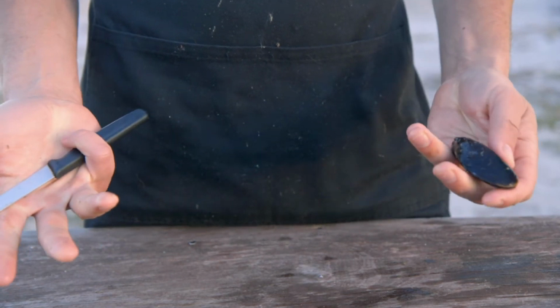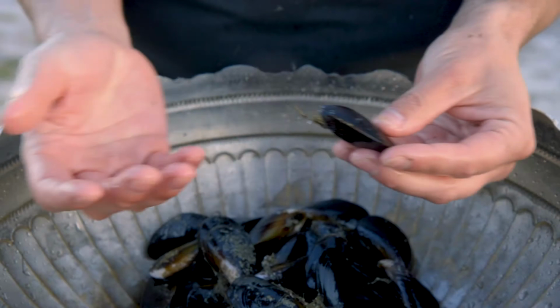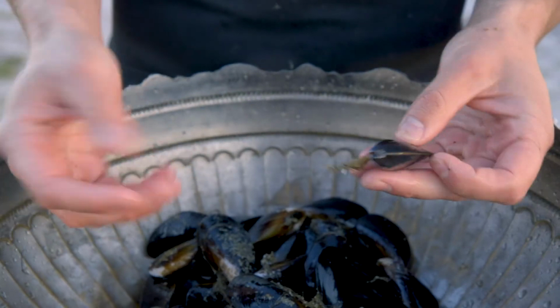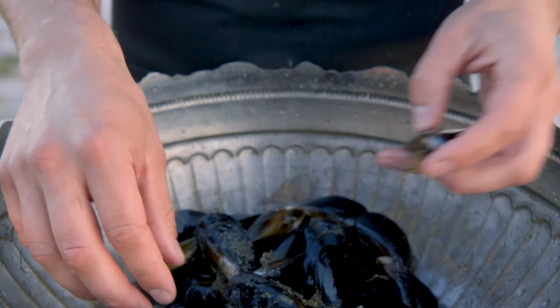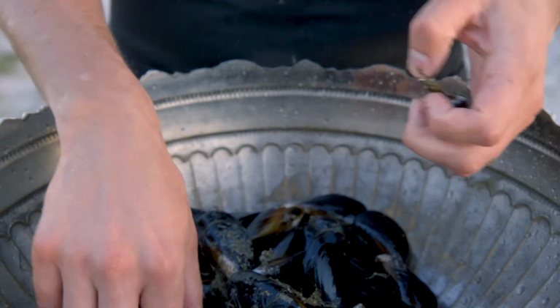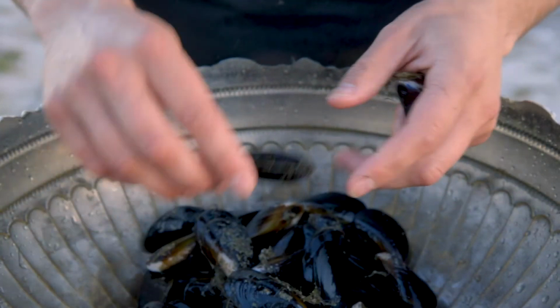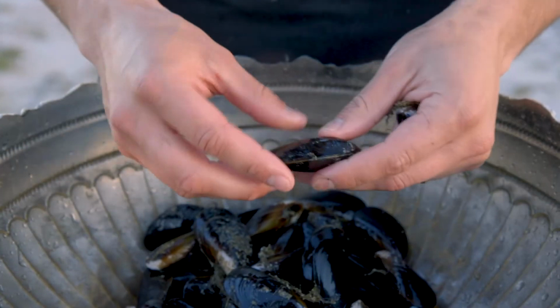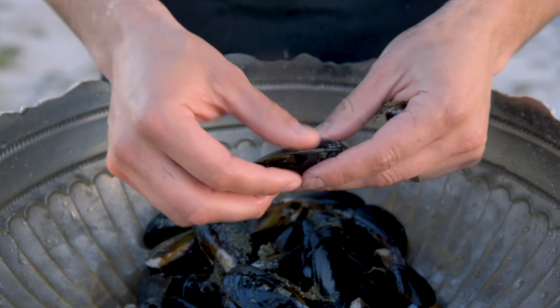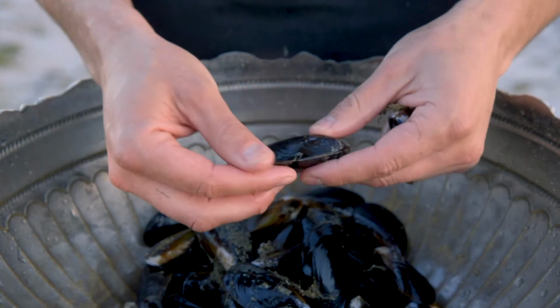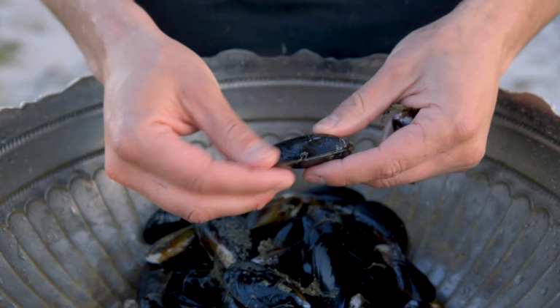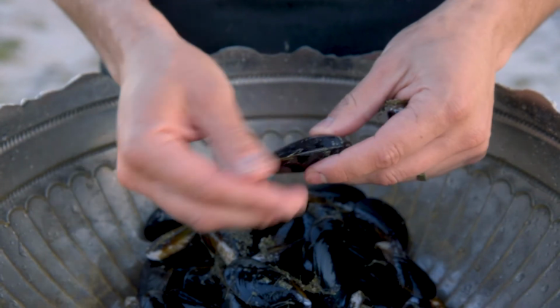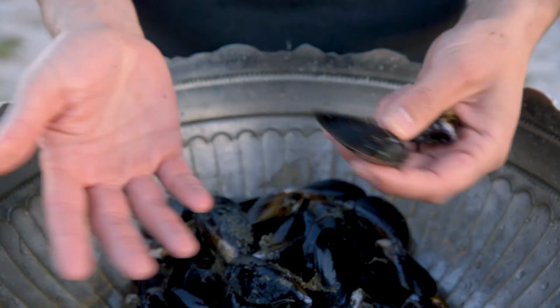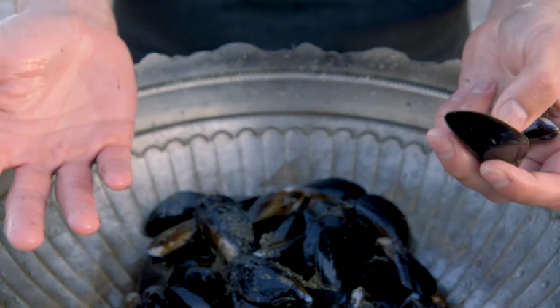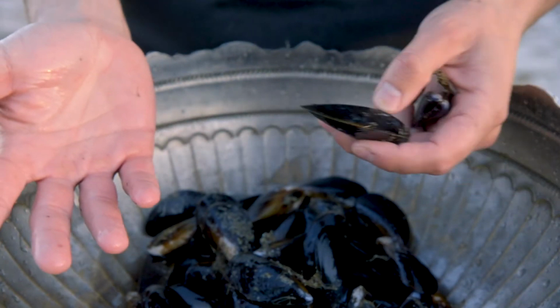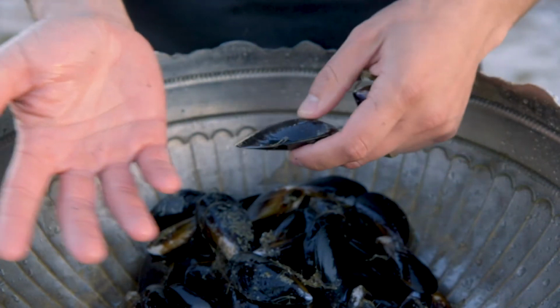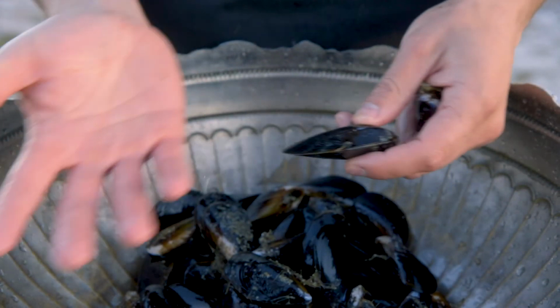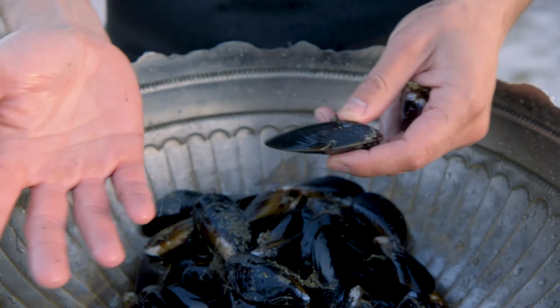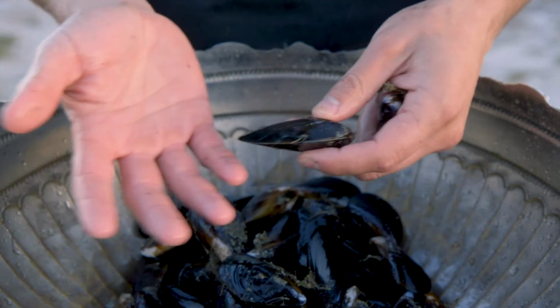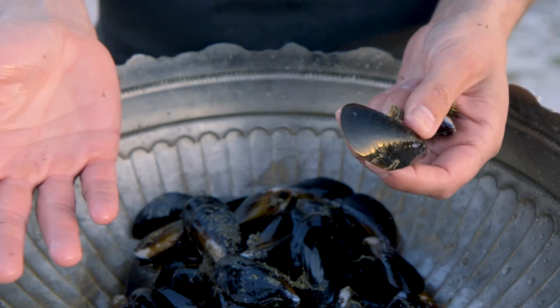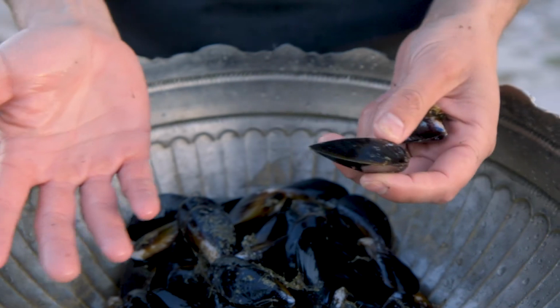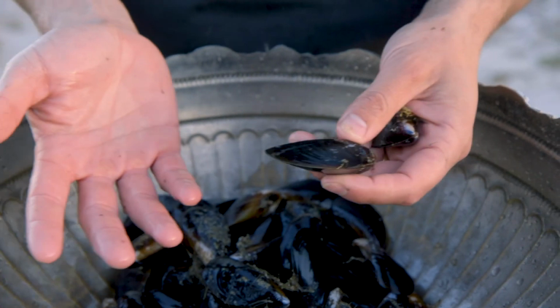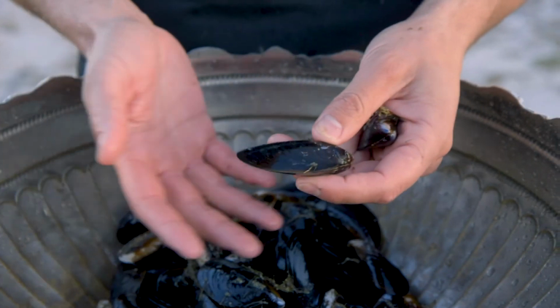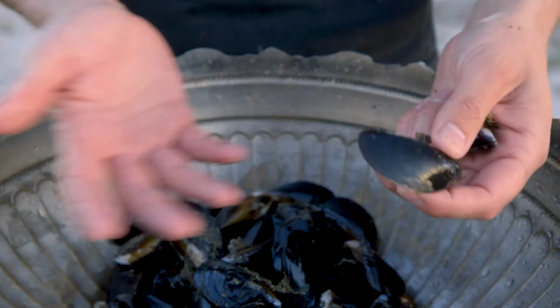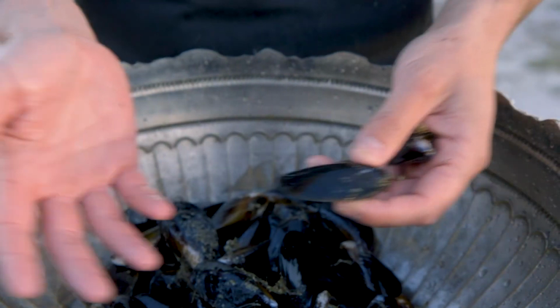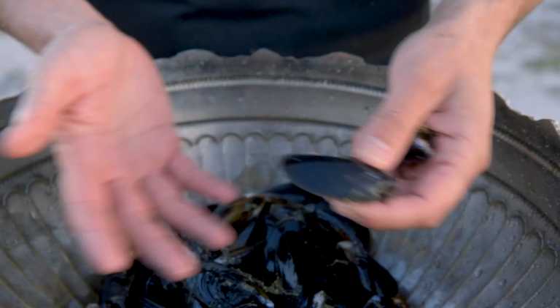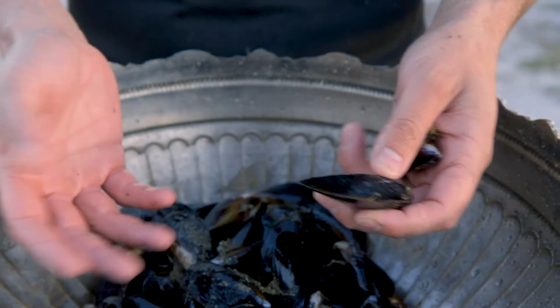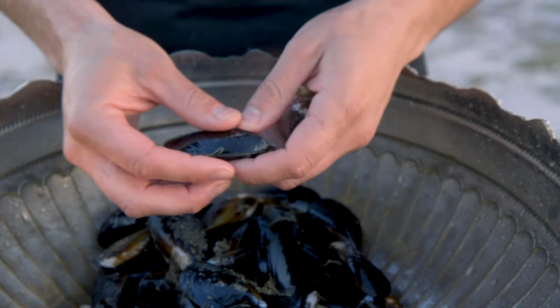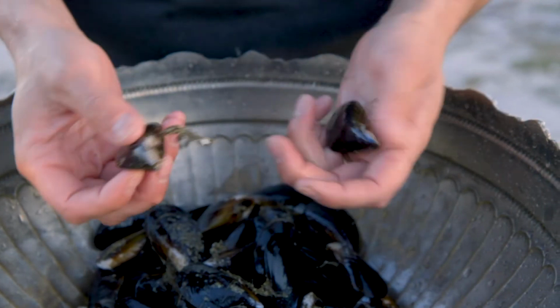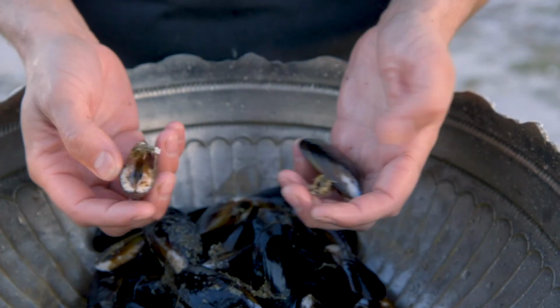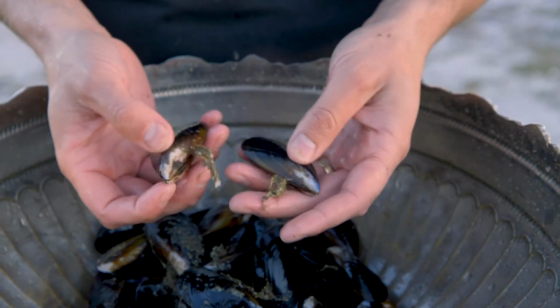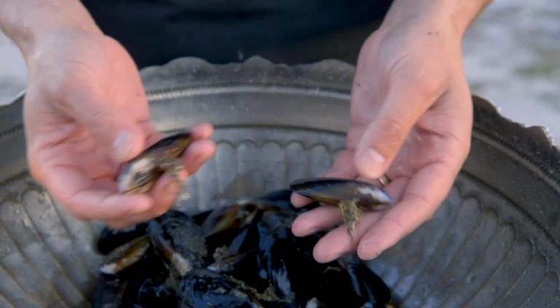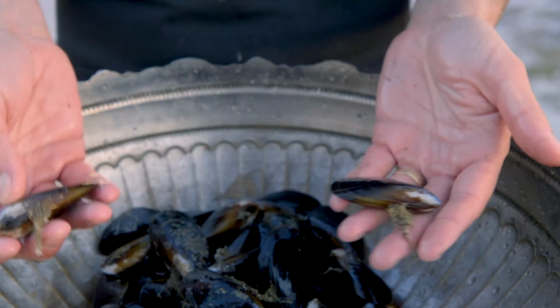We get a lot of phone calls from people who have taken their mussels and frozen them. The thing you should never do is freeze a live mussel — you always want to pre-steam it a little bit first.